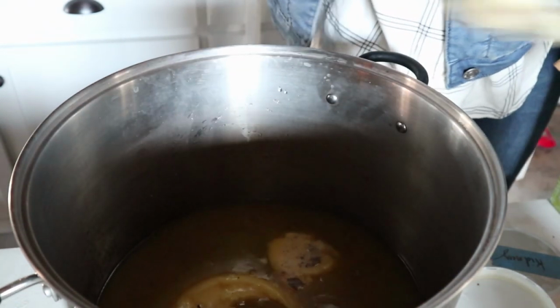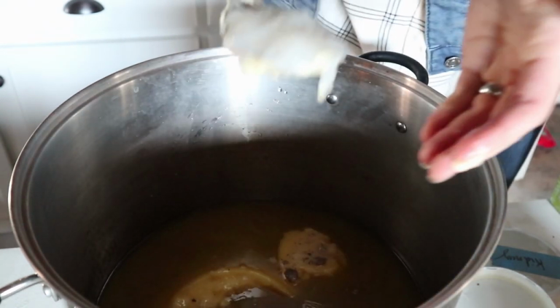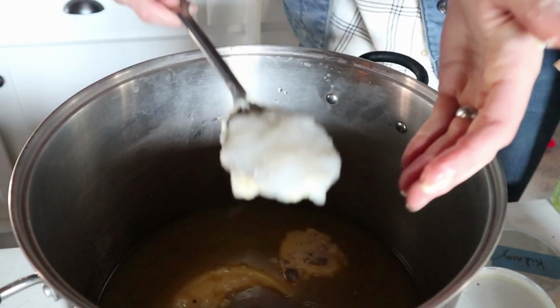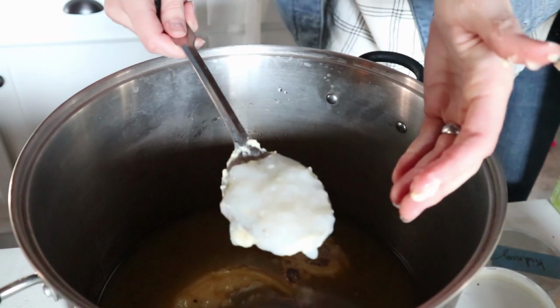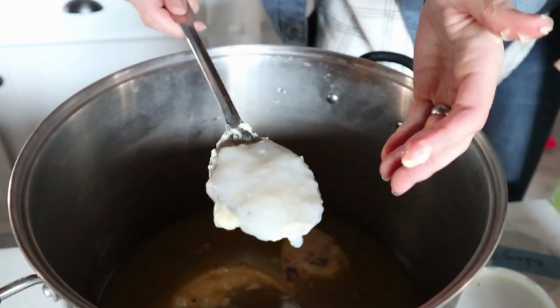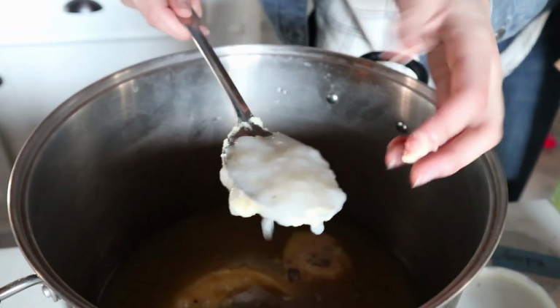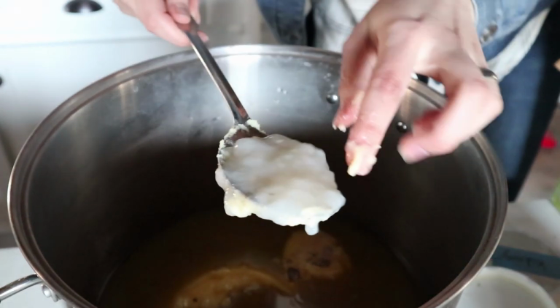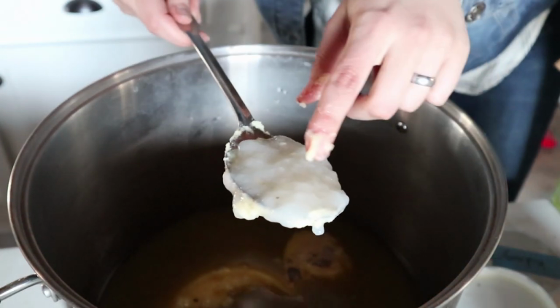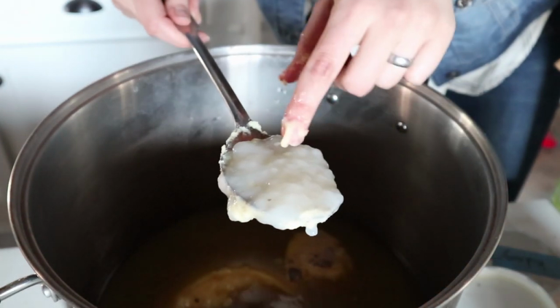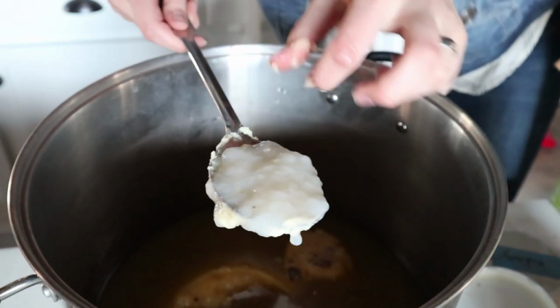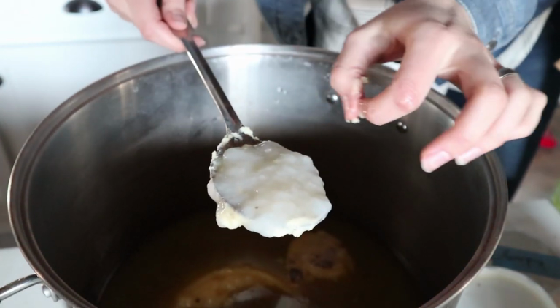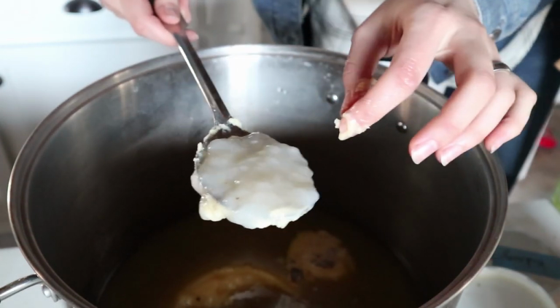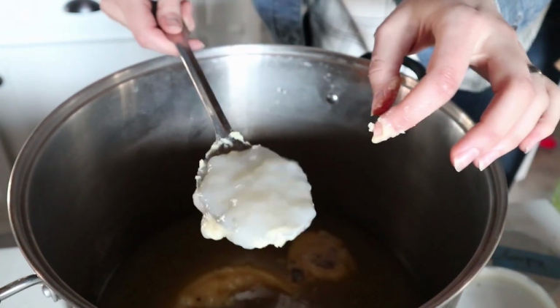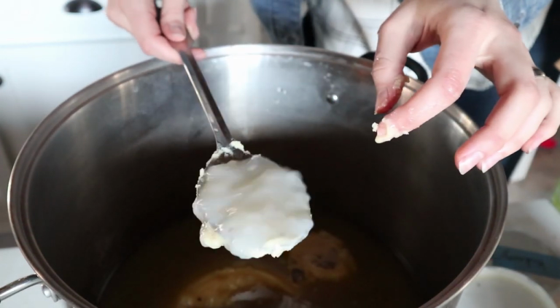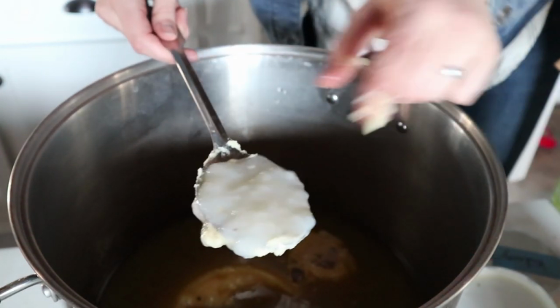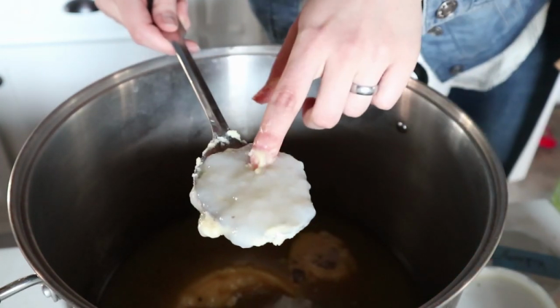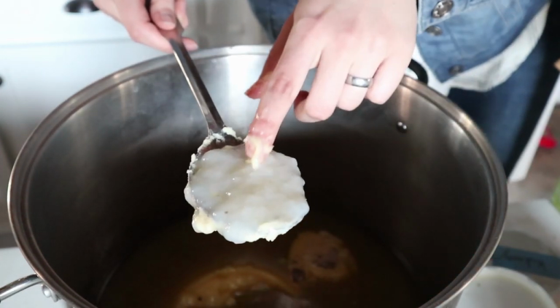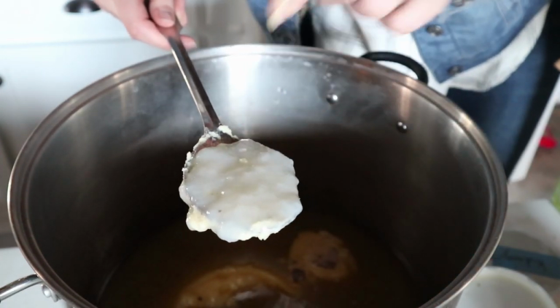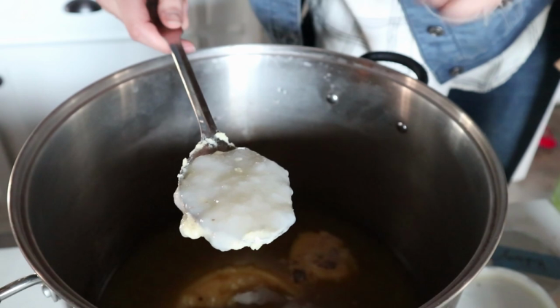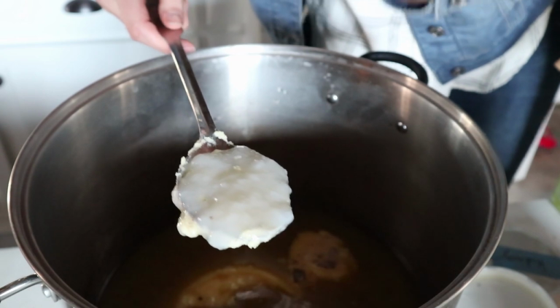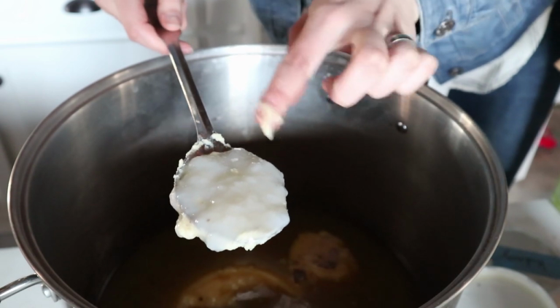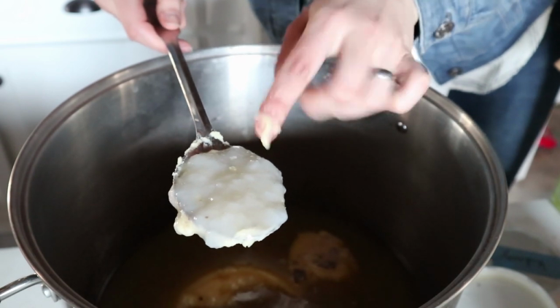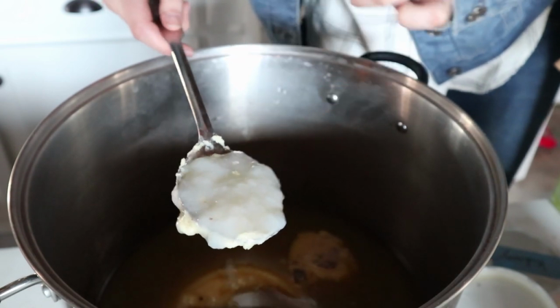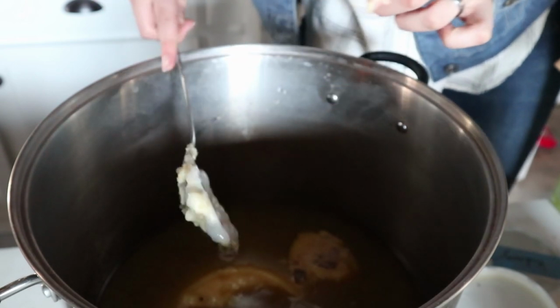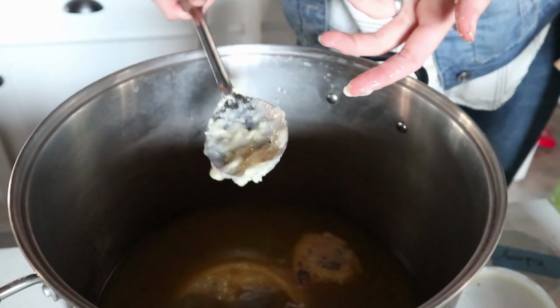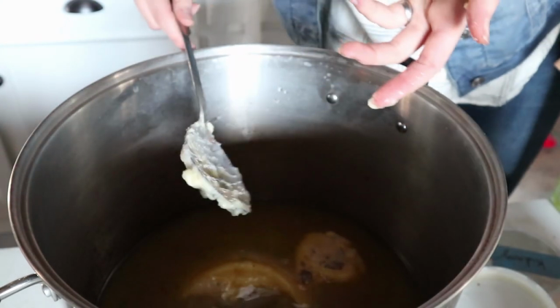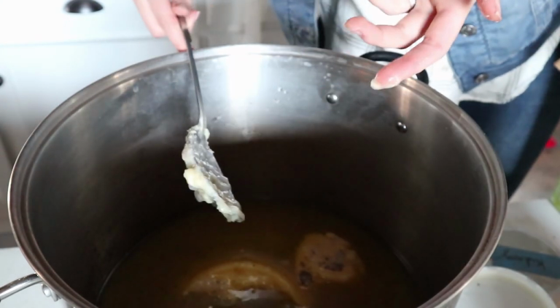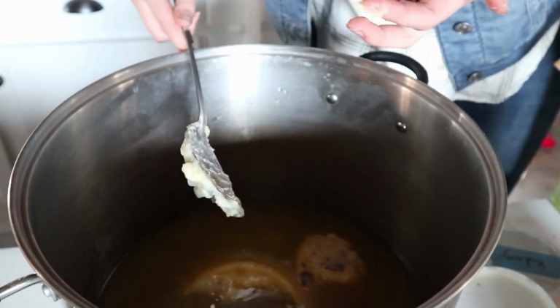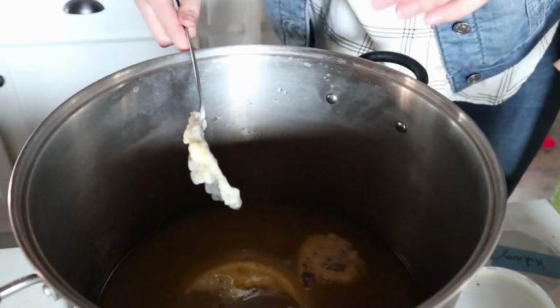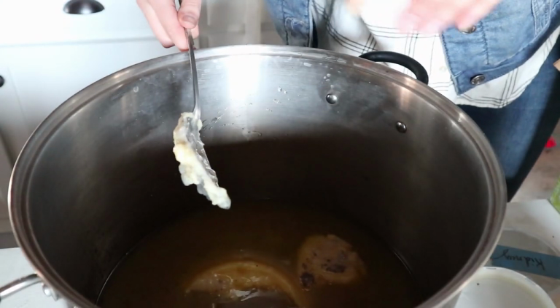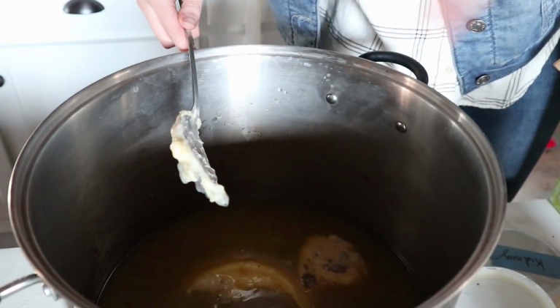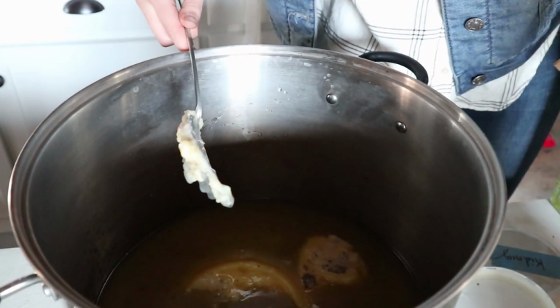Now we're down to the bone broth. This is how you can tell that you have really good bone broth — when it gels like that when it's been refrigerated. So this is some amazing bone broth. I talk more about that in my video on how to make it.